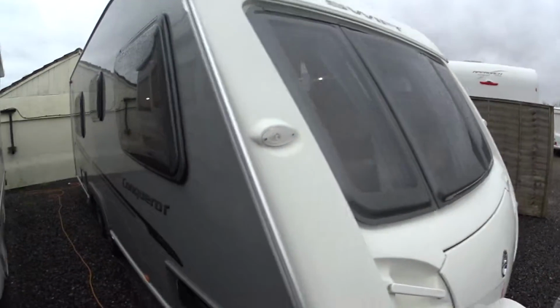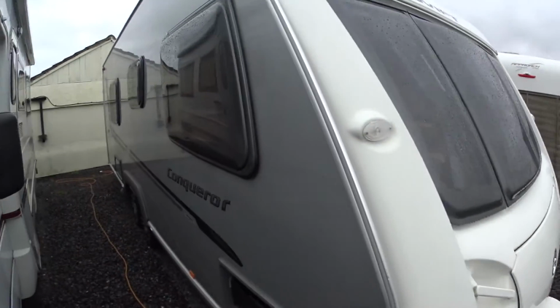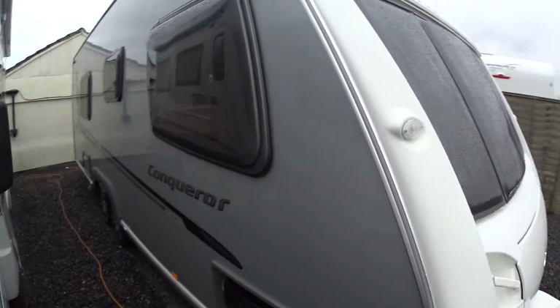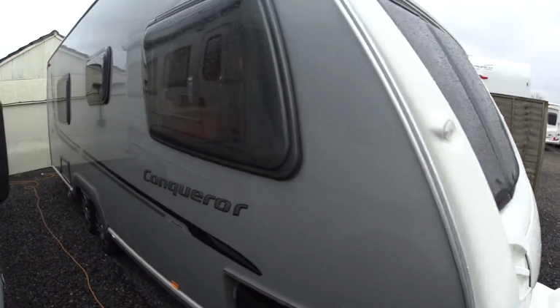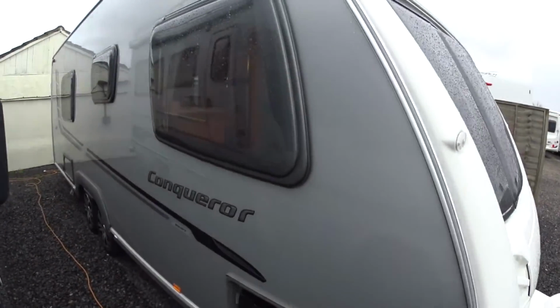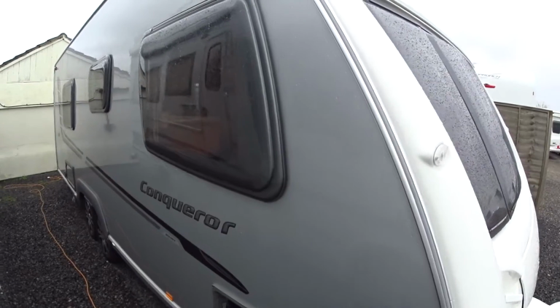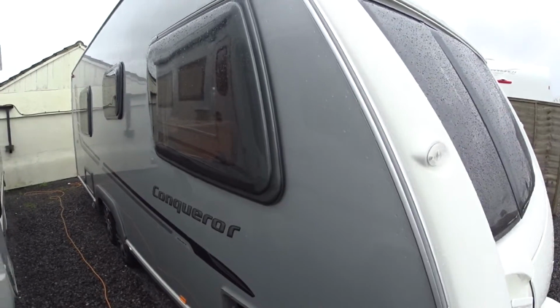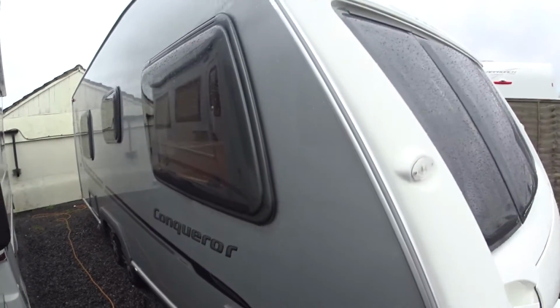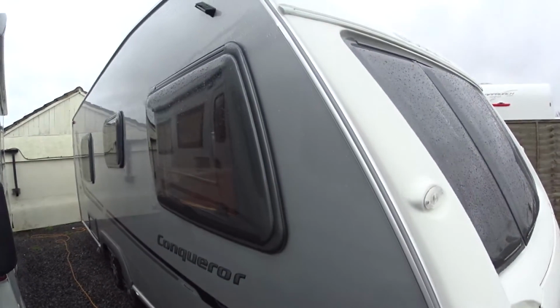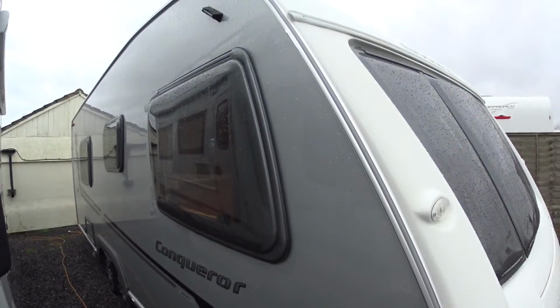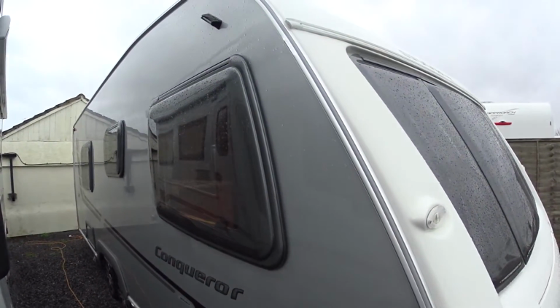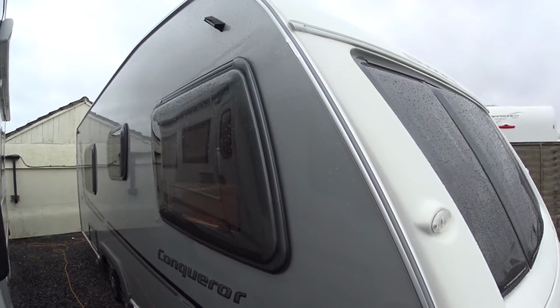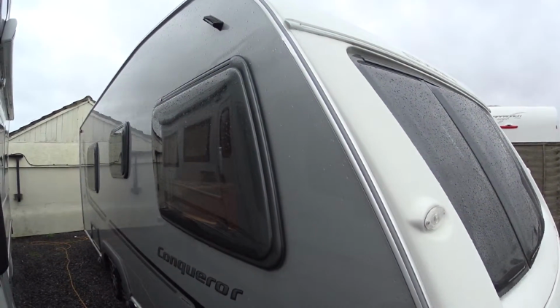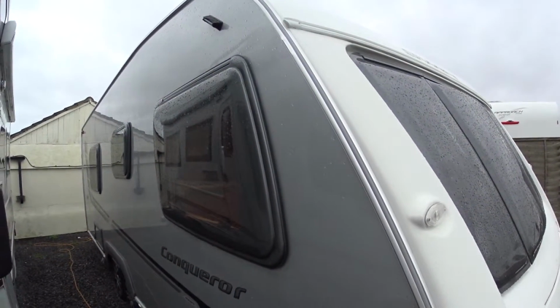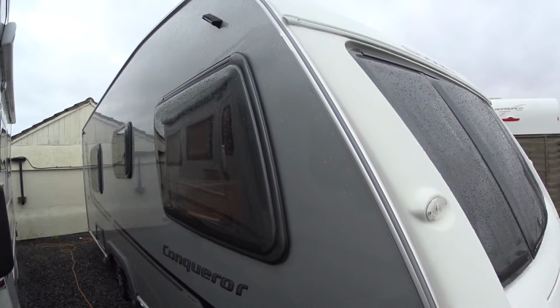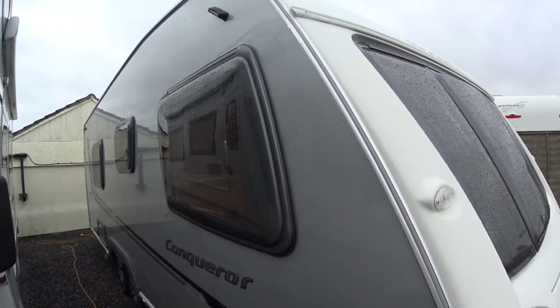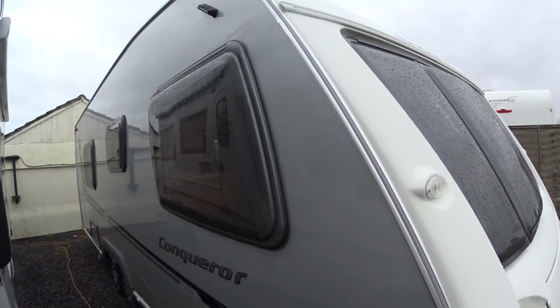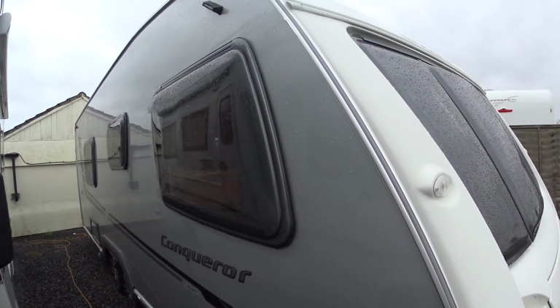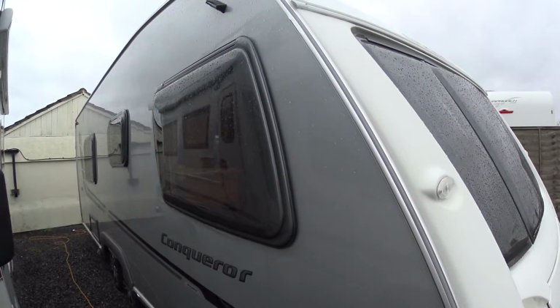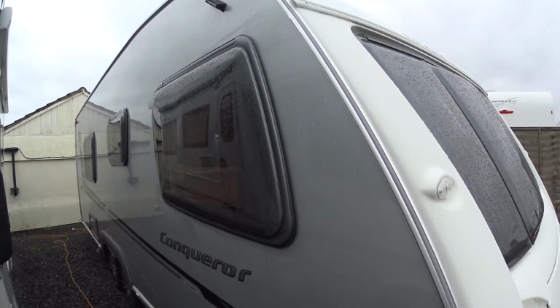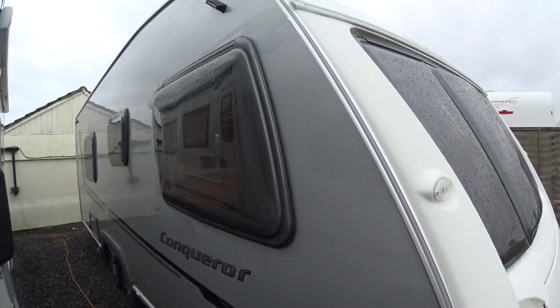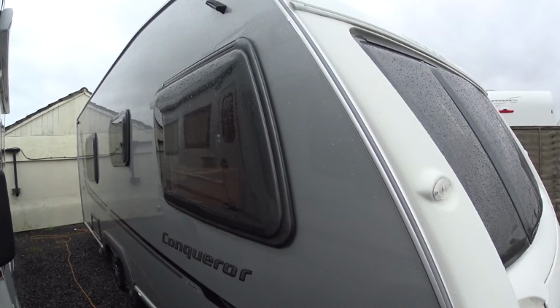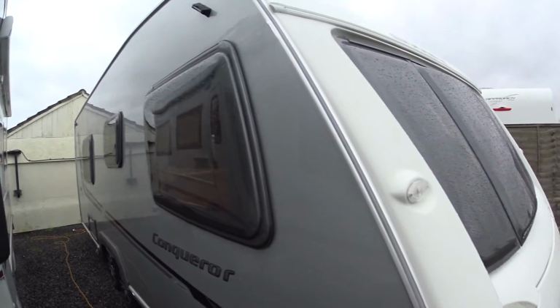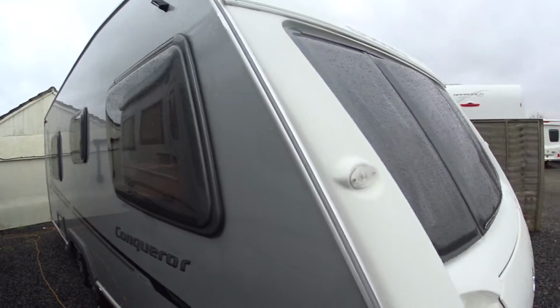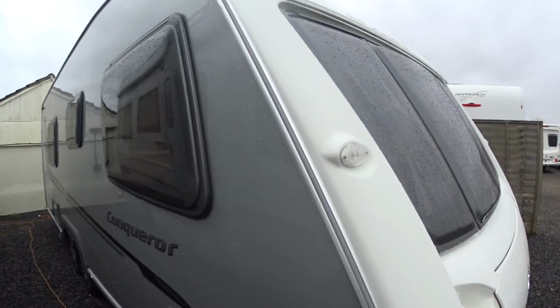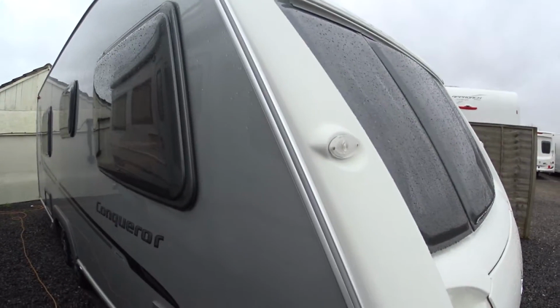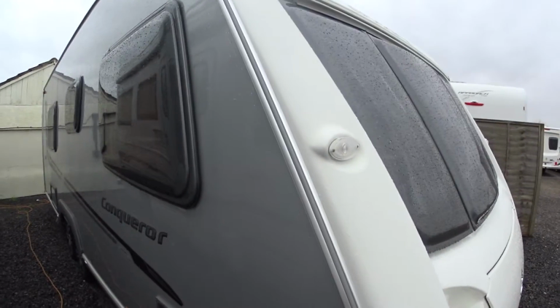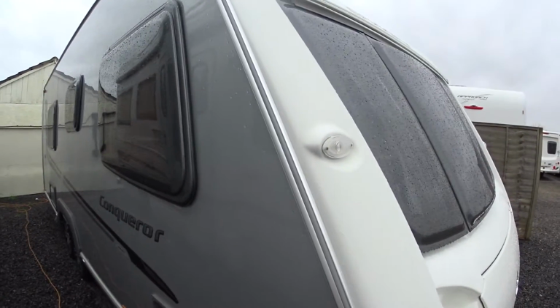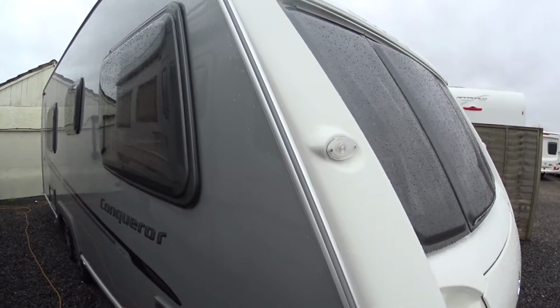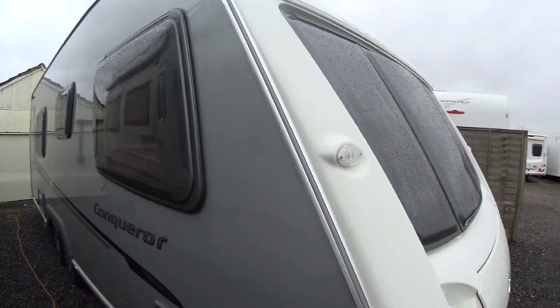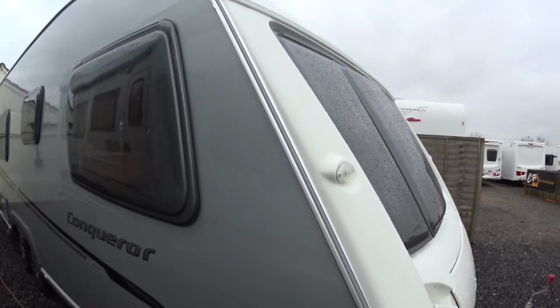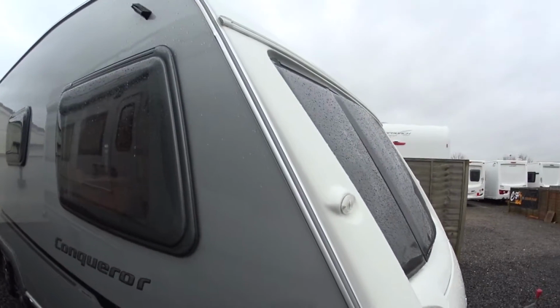I've had many of the Conqueror 630s over the years, so I like to think I know quite a lot about them — good points and bad points. Fortunately, there are many more good points than bad points on this particular caravan.